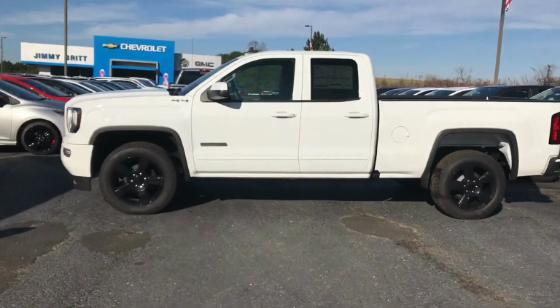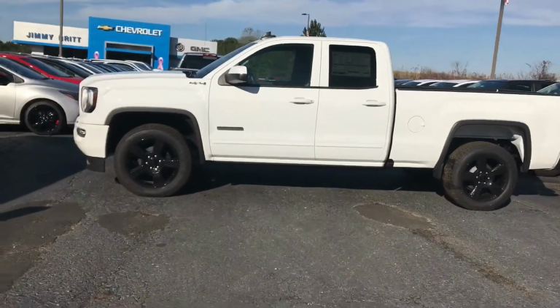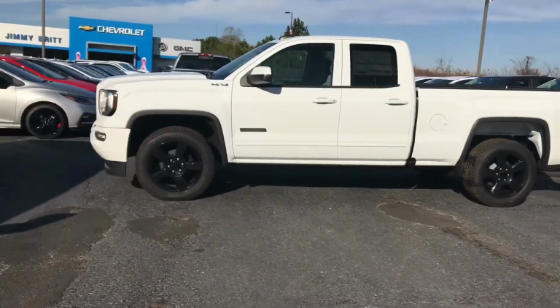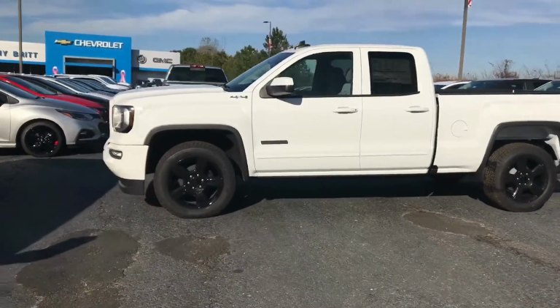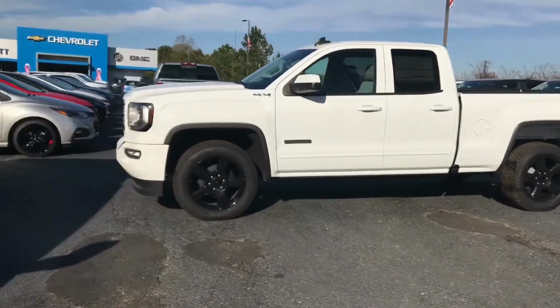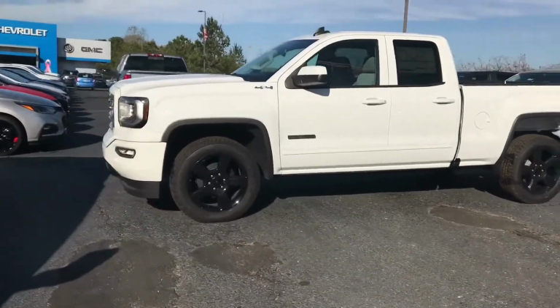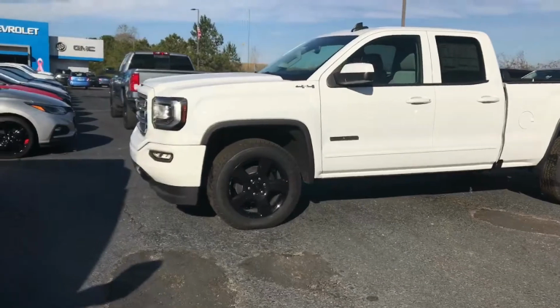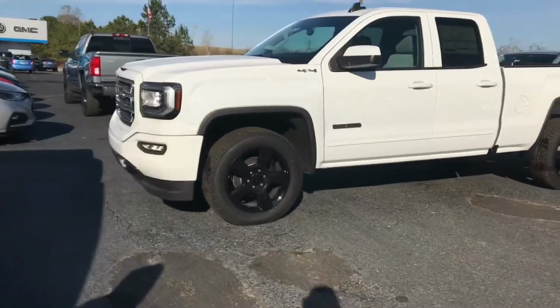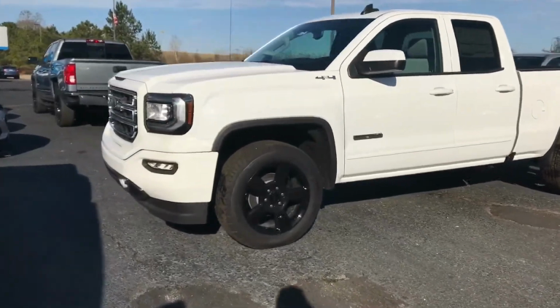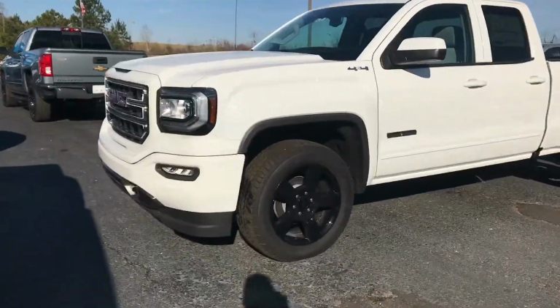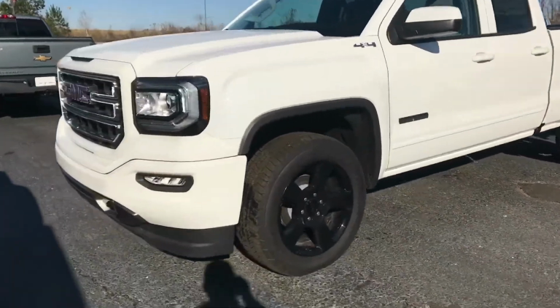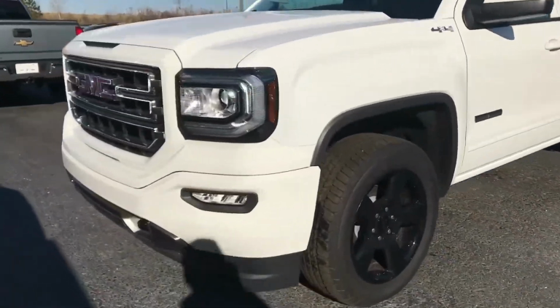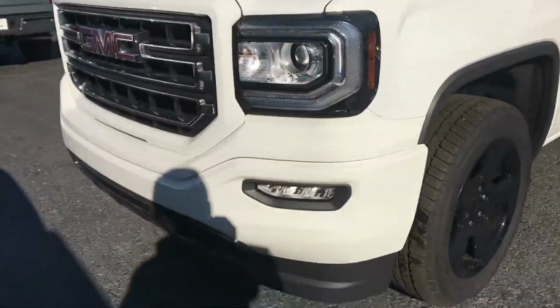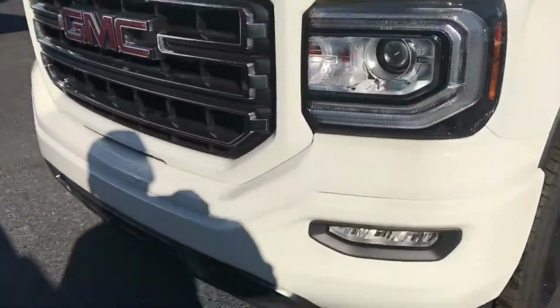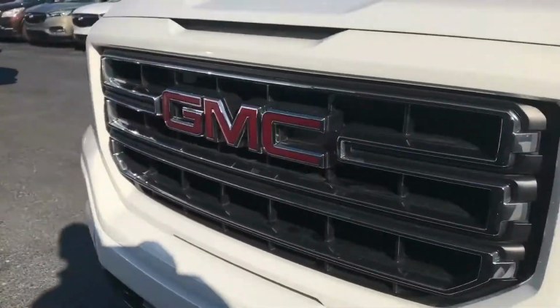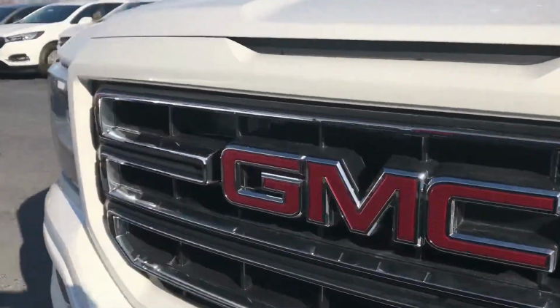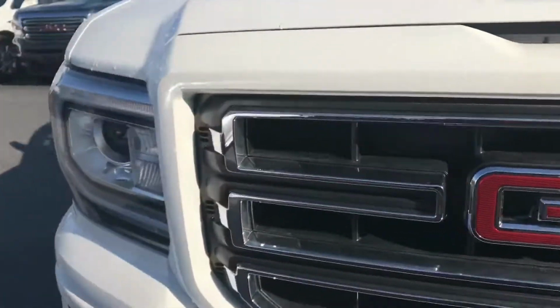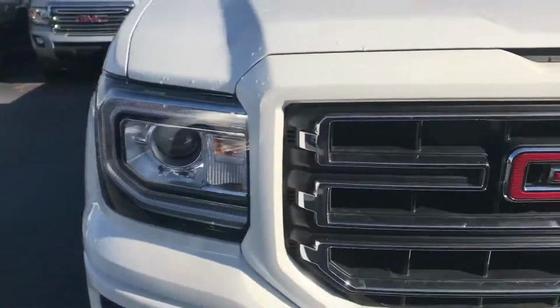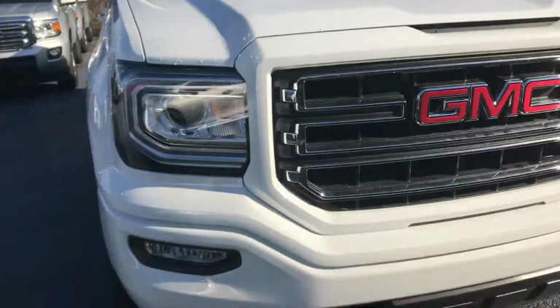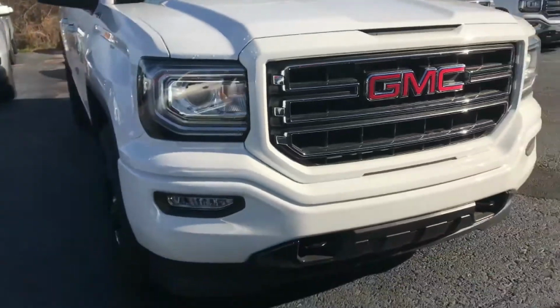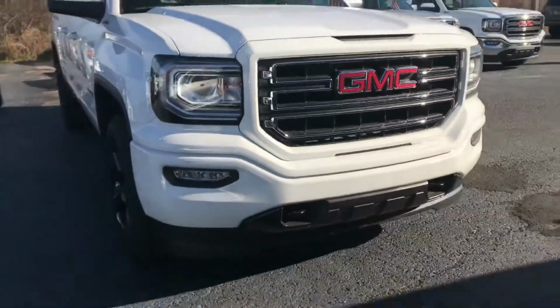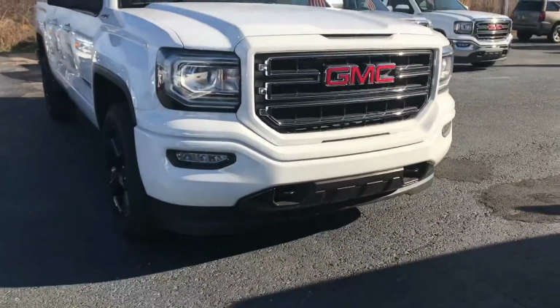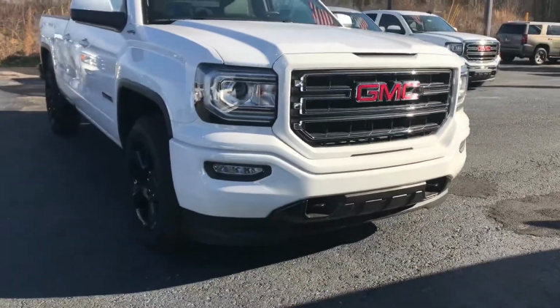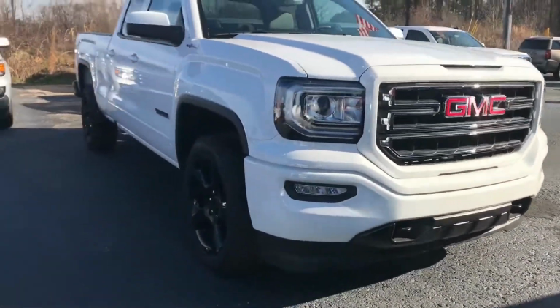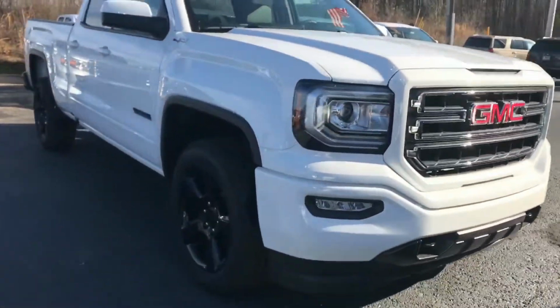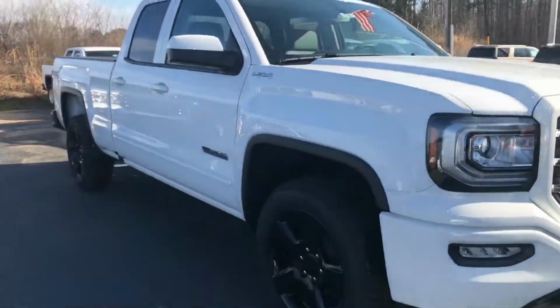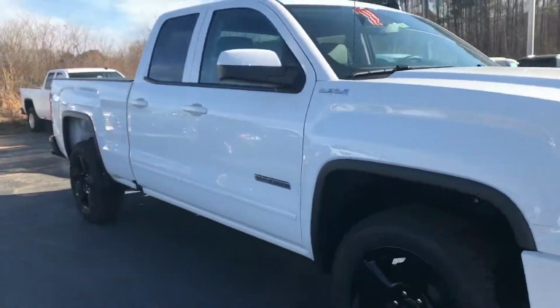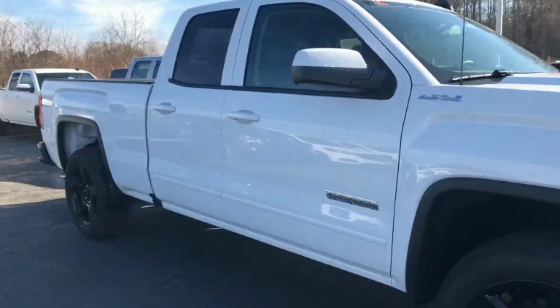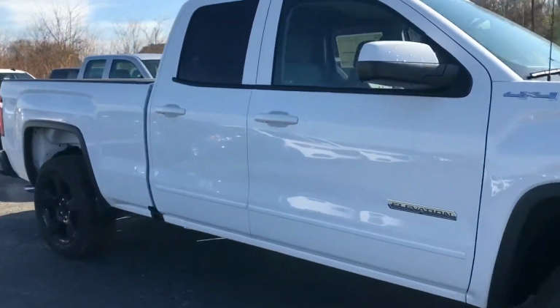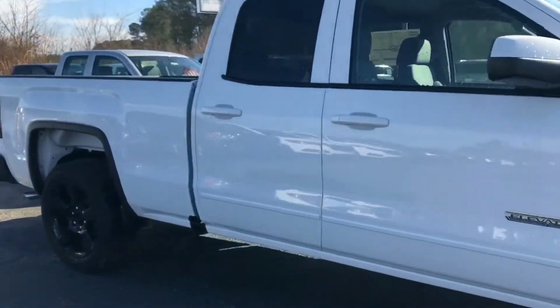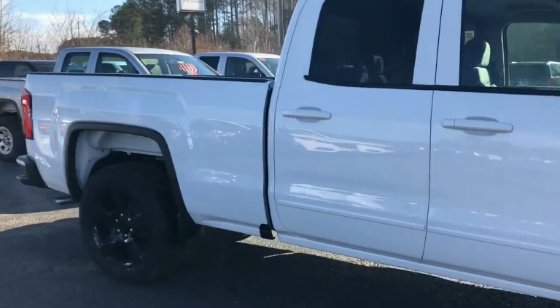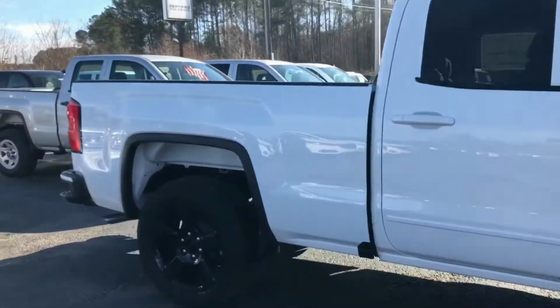2017 GMC Sierra double cab. It's an elevation edition, so you get the blackout 28-inch rims, color-matching bumpers, halogen lights, C-shaped LED lighting, fog lights. Standard box.